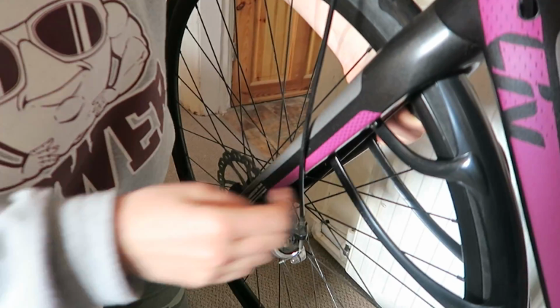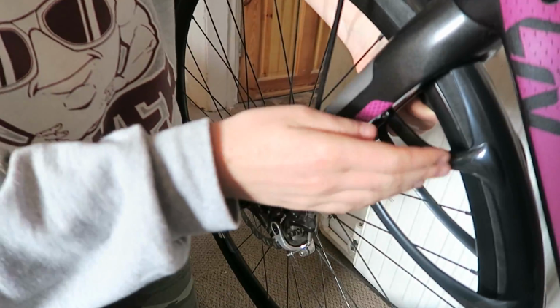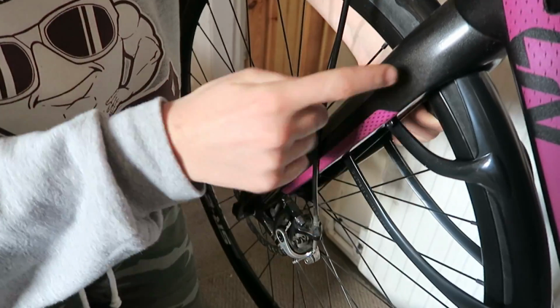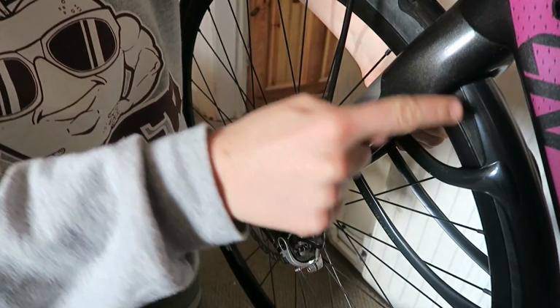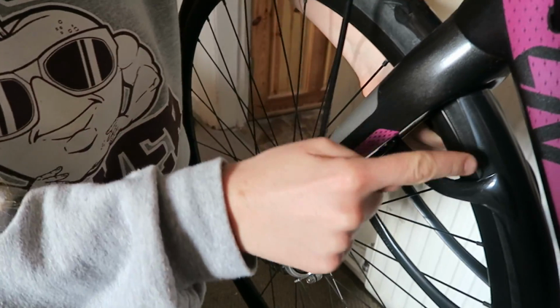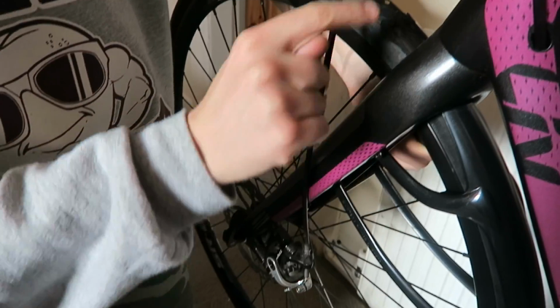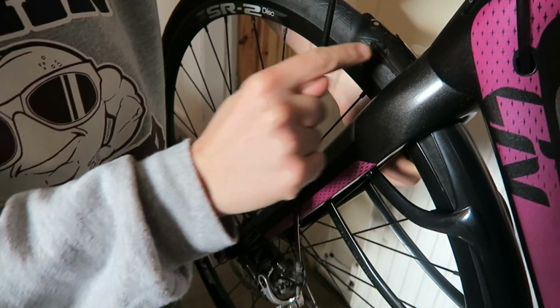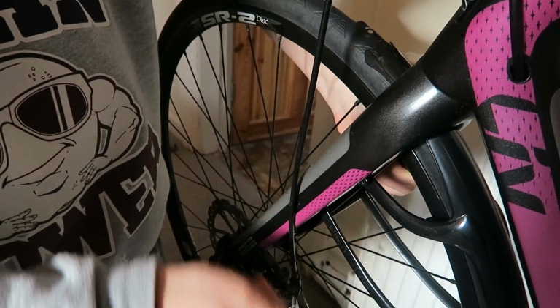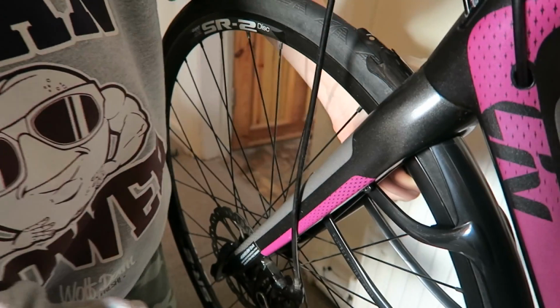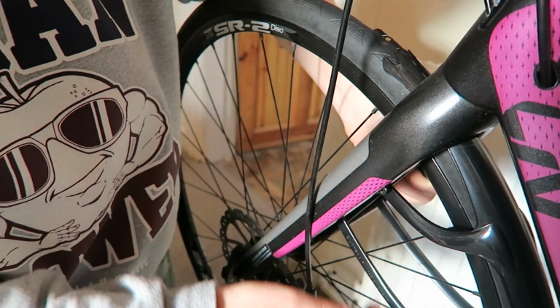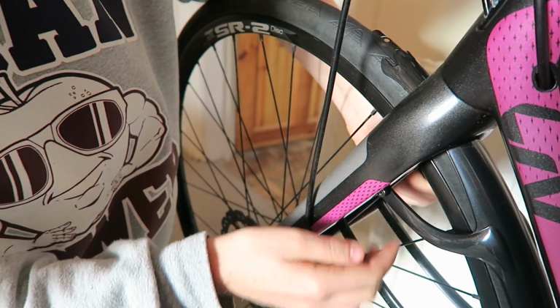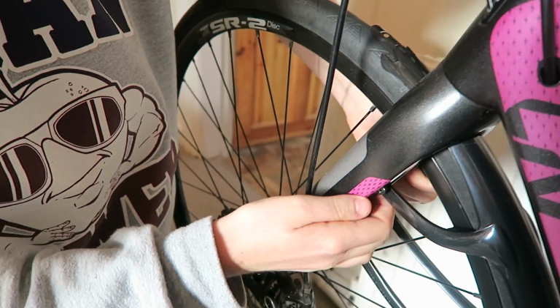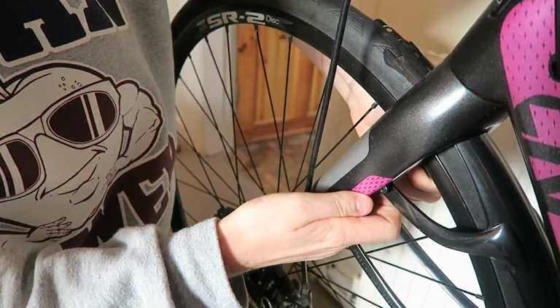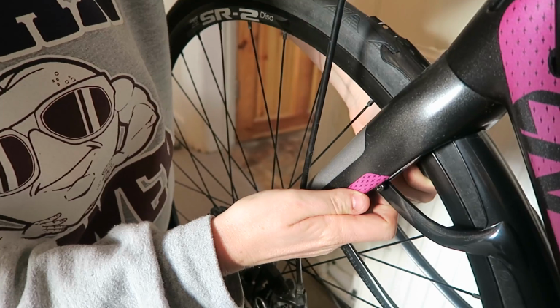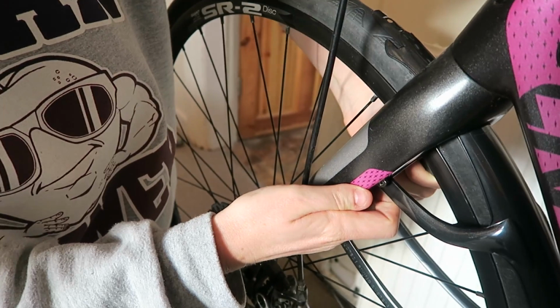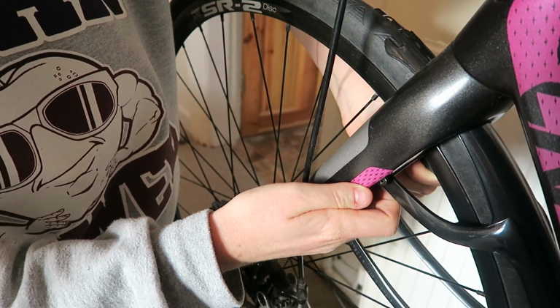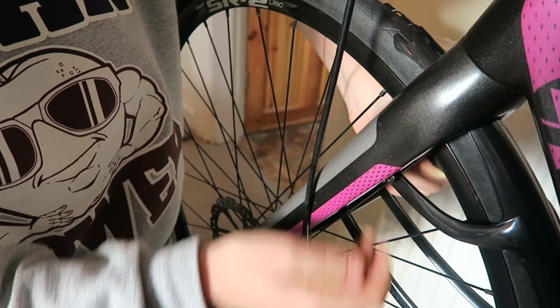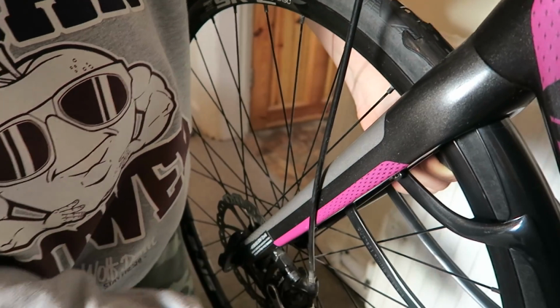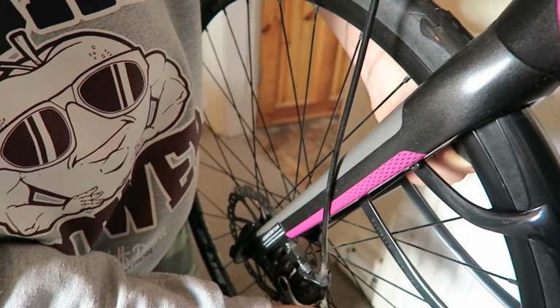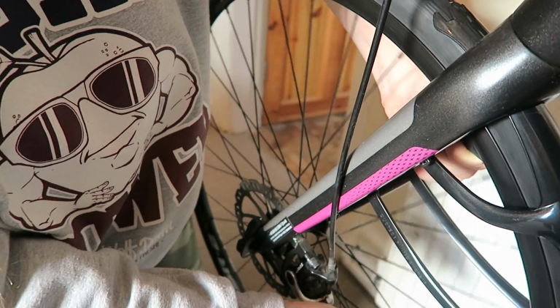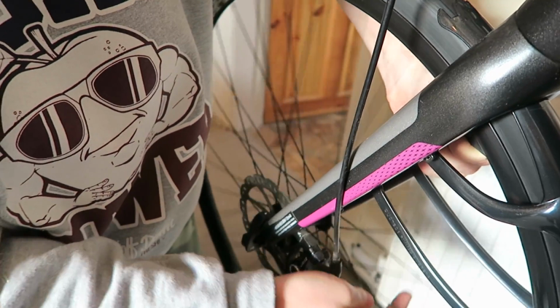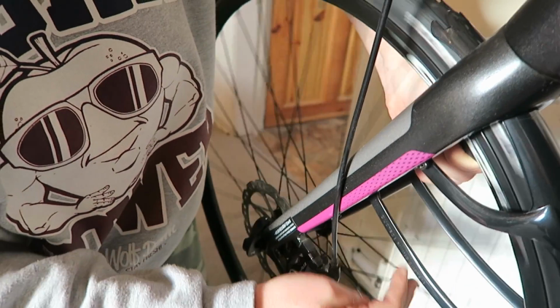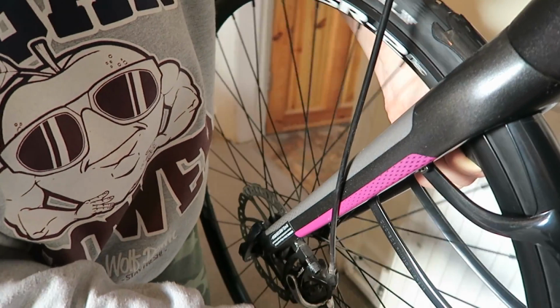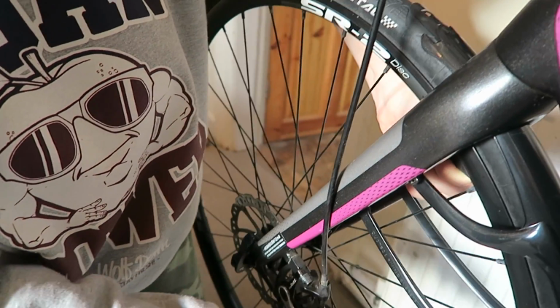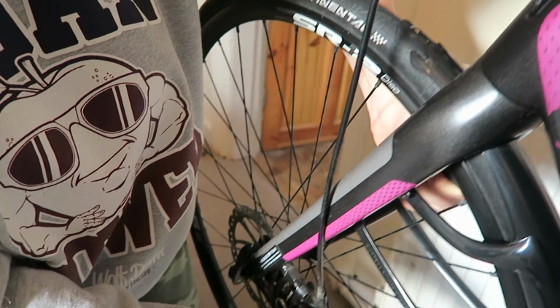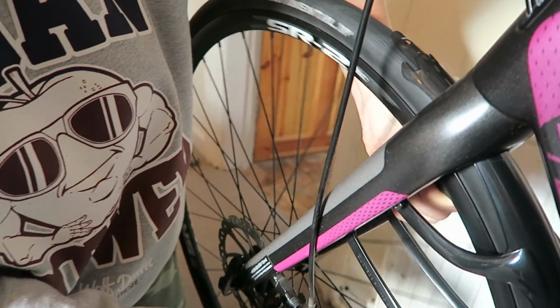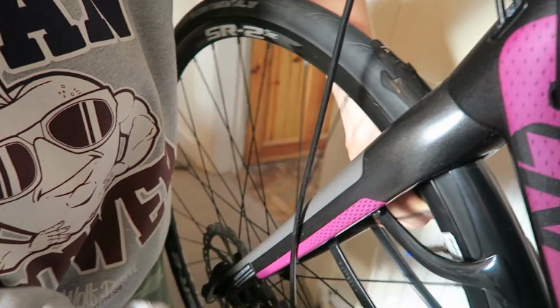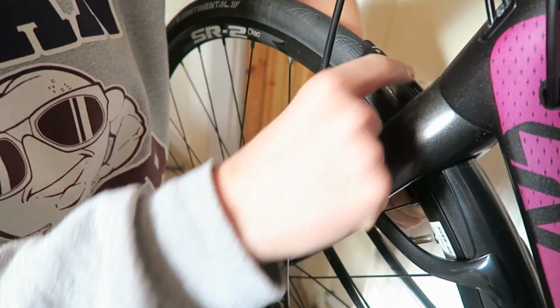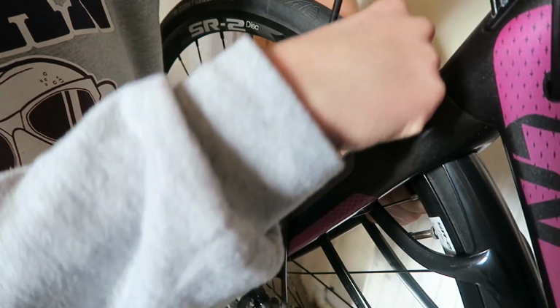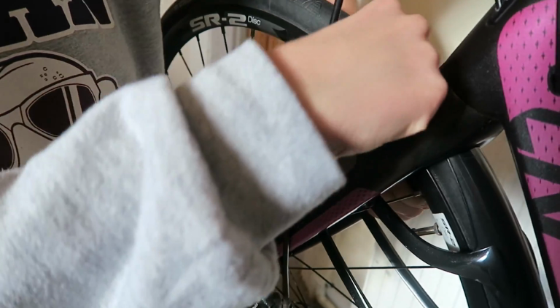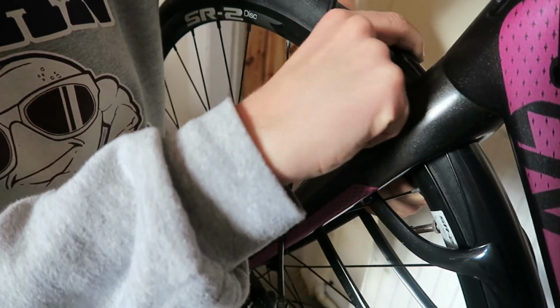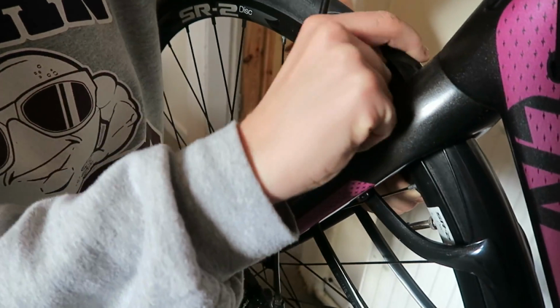I've just placed this in and I'm holding it where it would go, and it's rubbing. The front is rubbing a little bit.